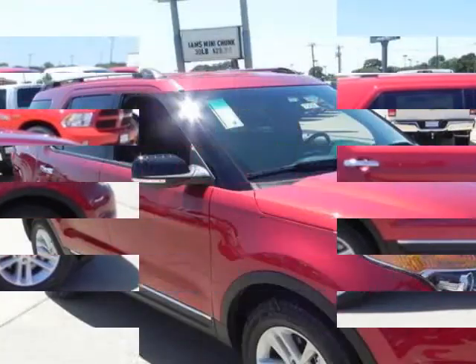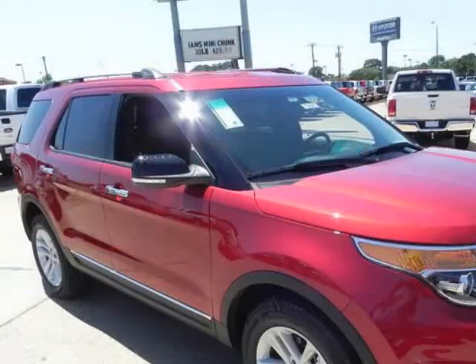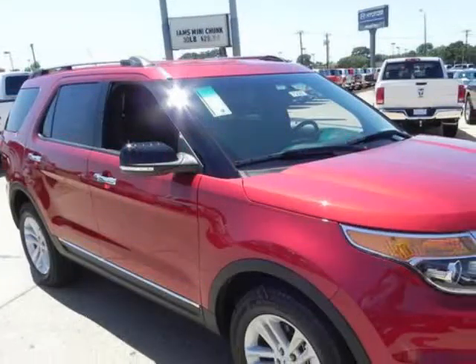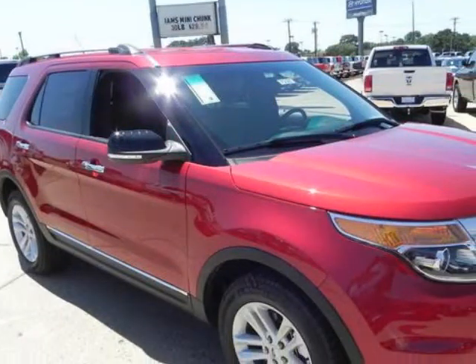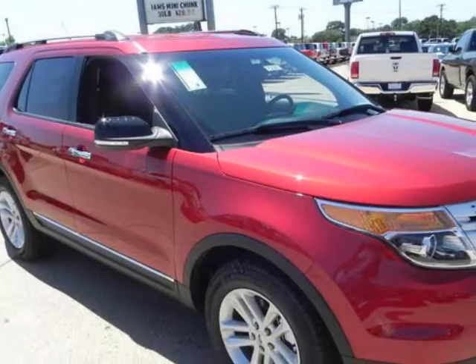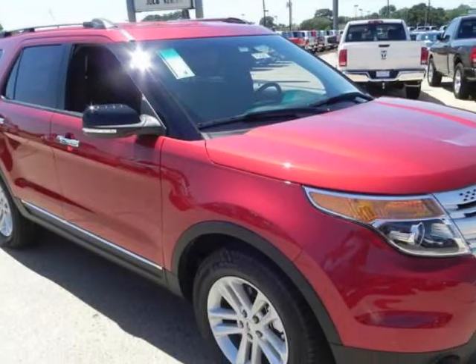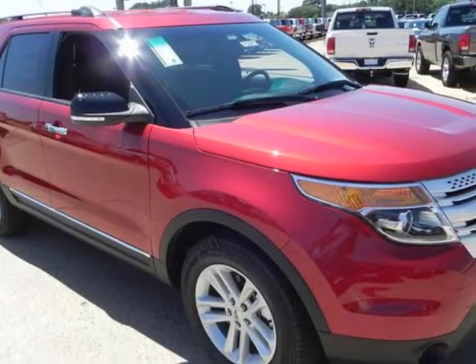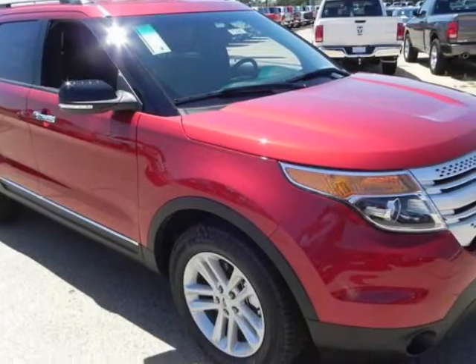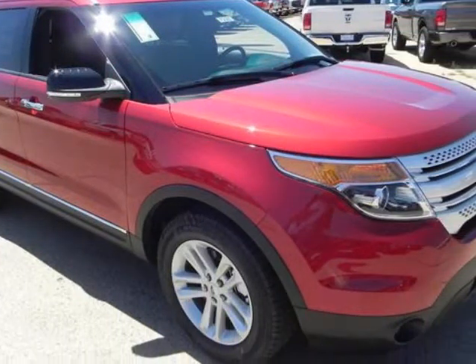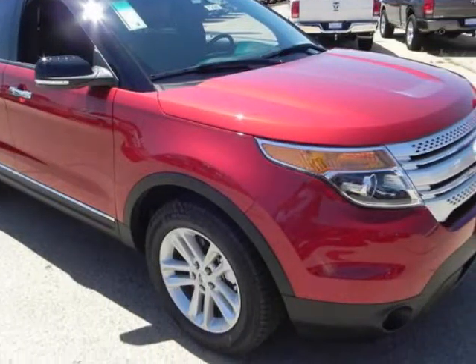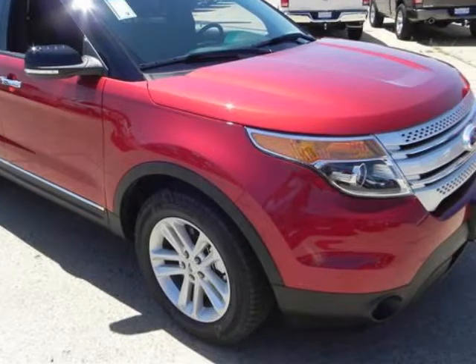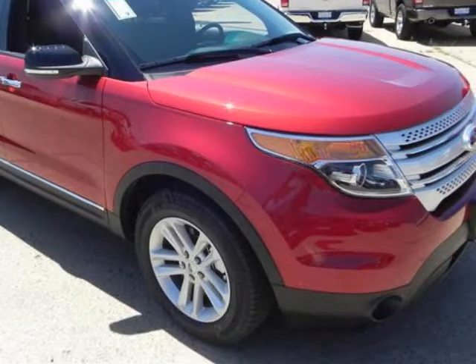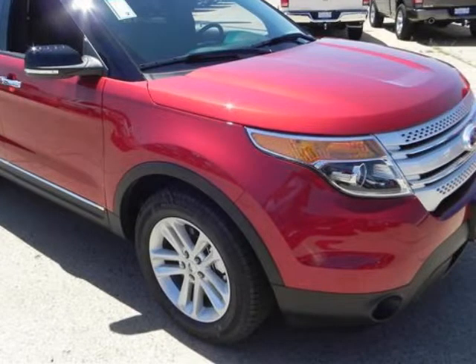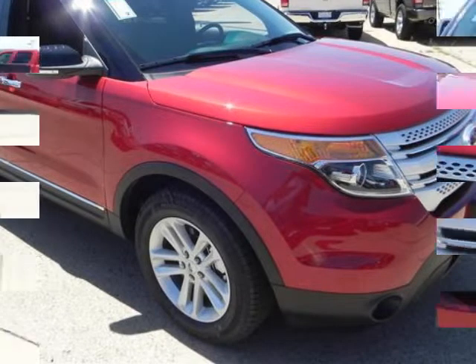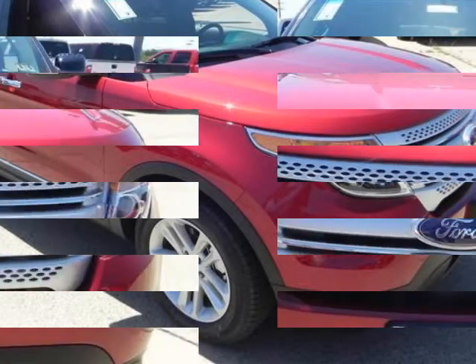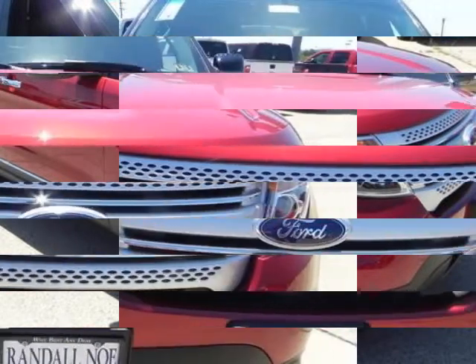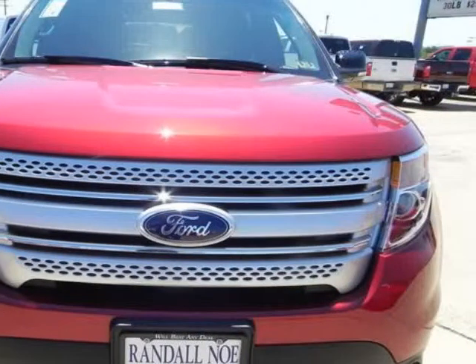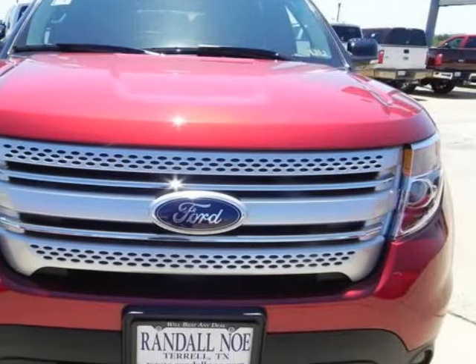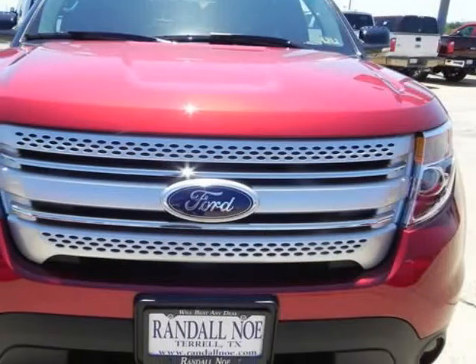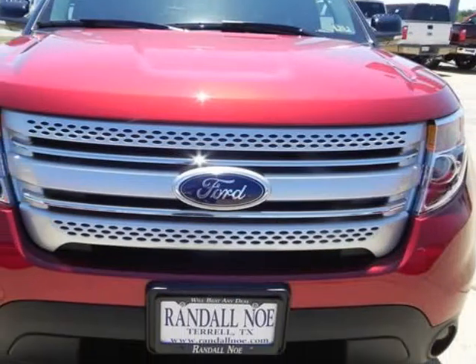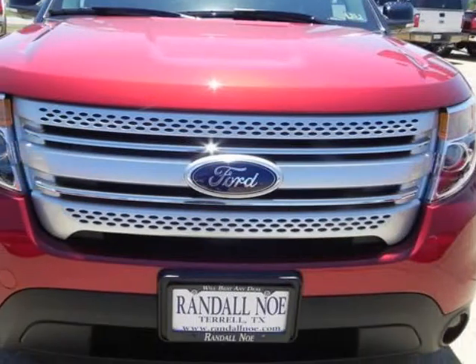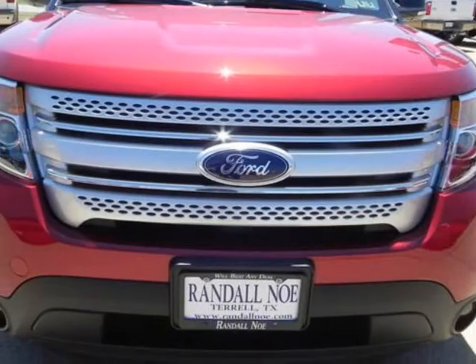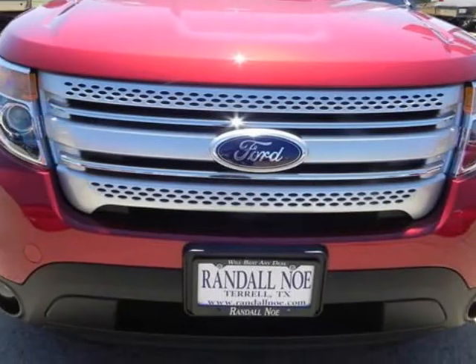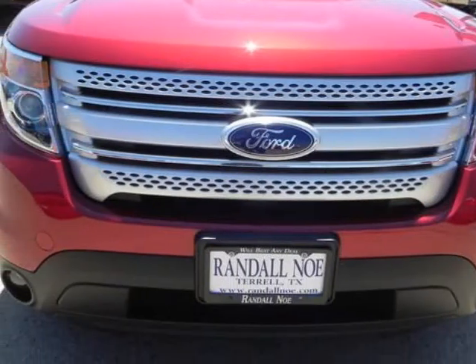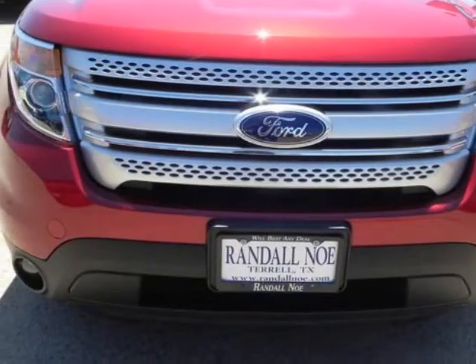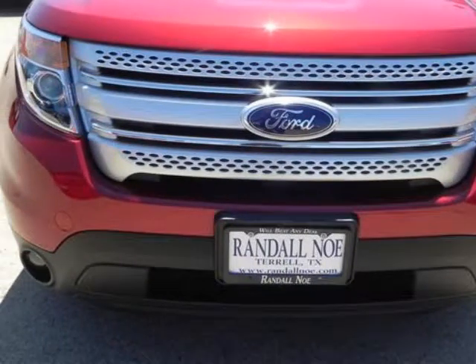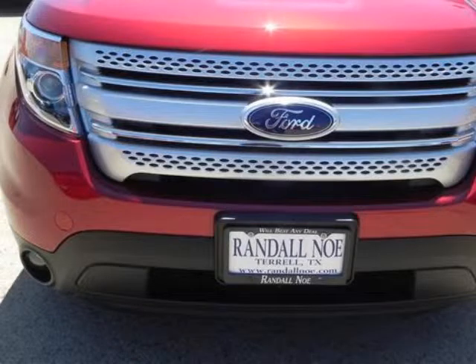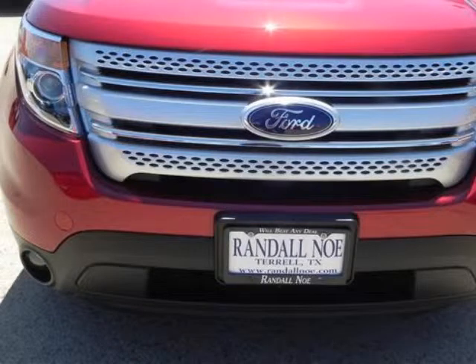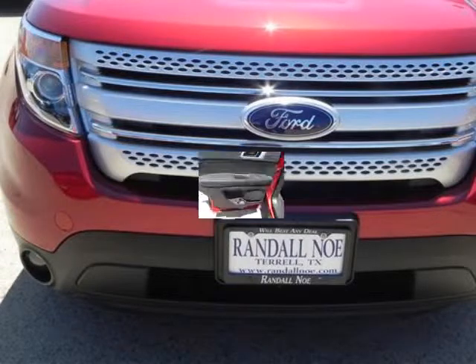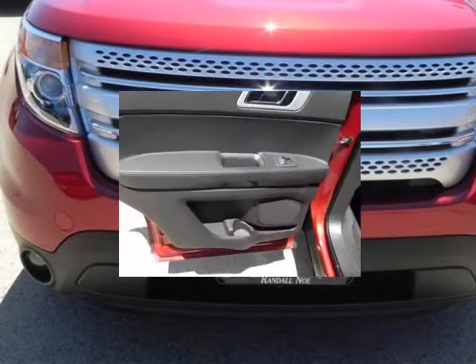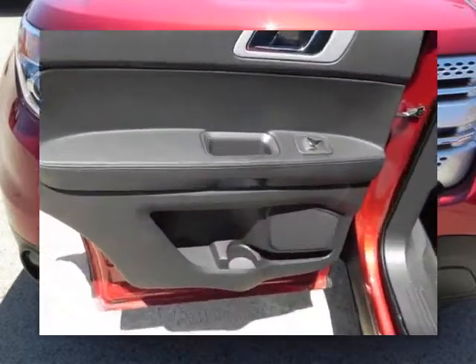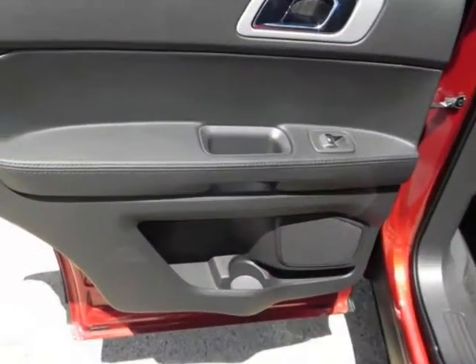The word around town: the Ford Explorer has been rated one of the safest utility vehicles at any size or price. It's the first vehicle in the world to offer rear inflatable seatbelts.